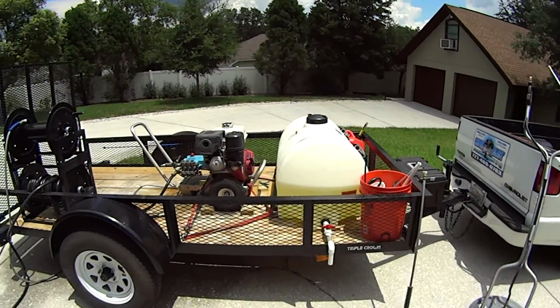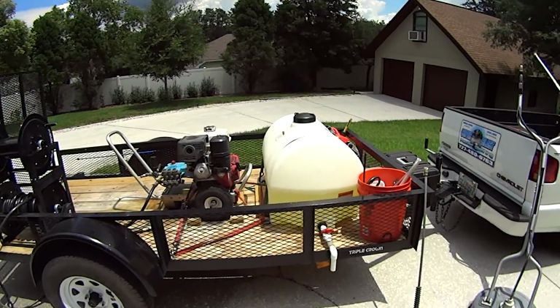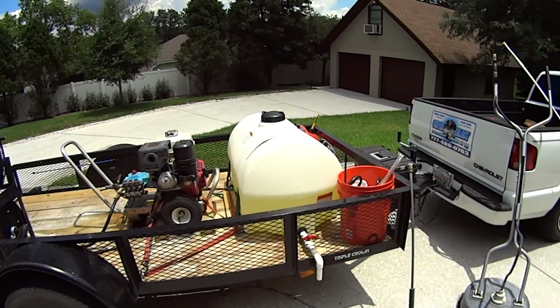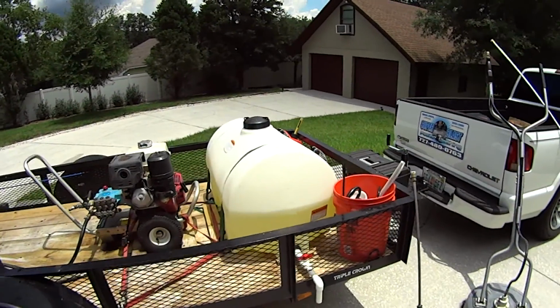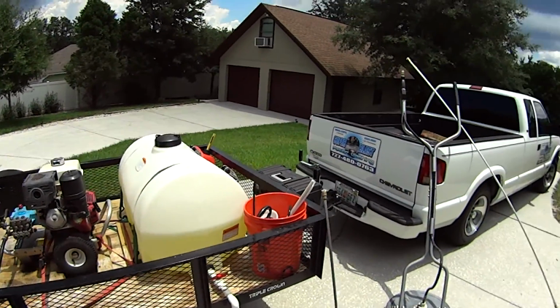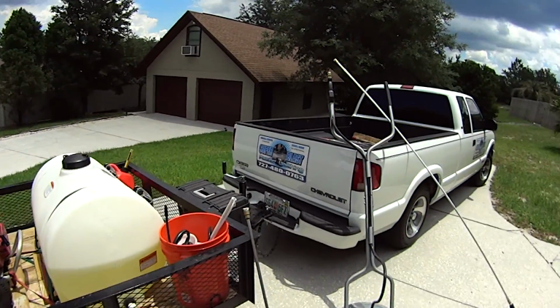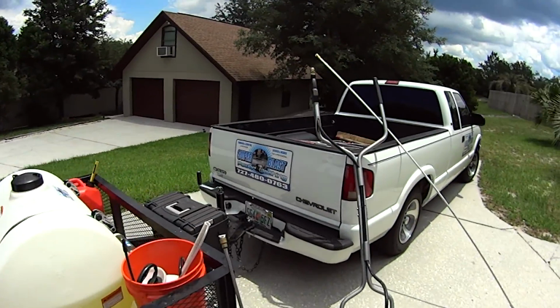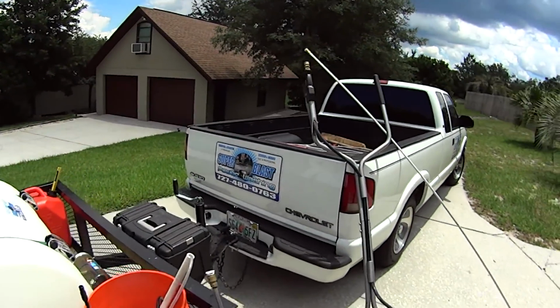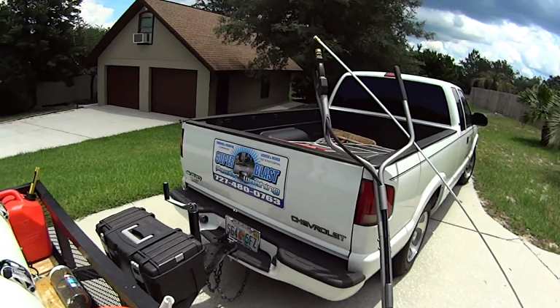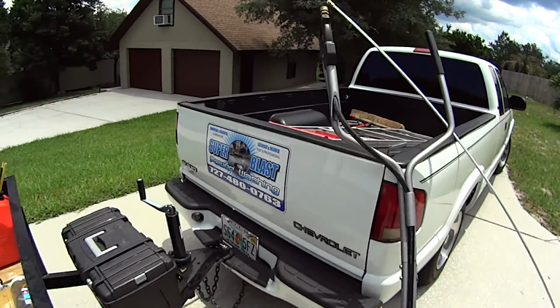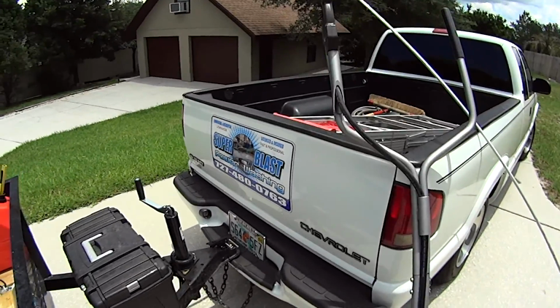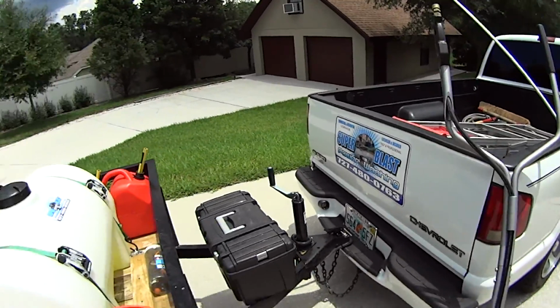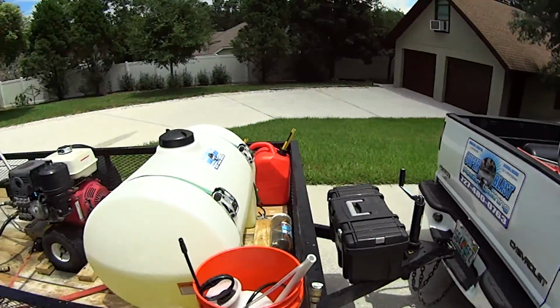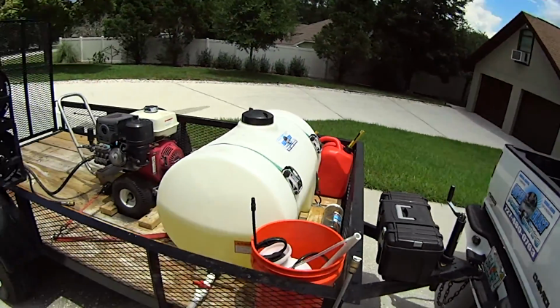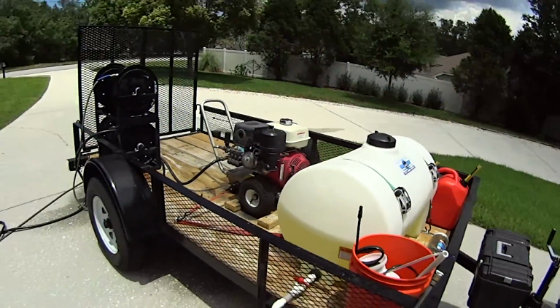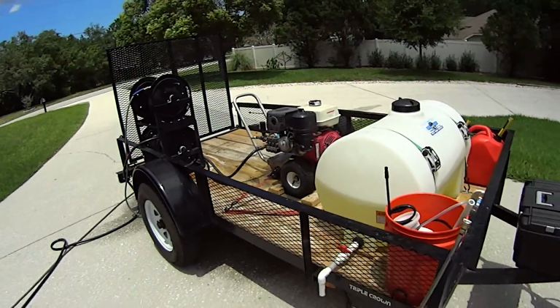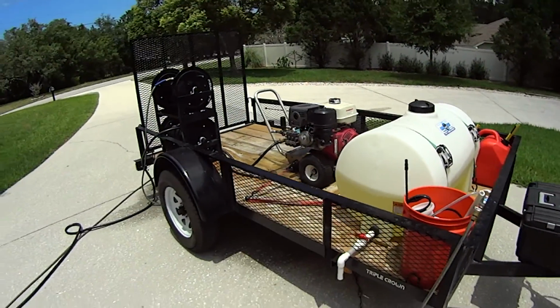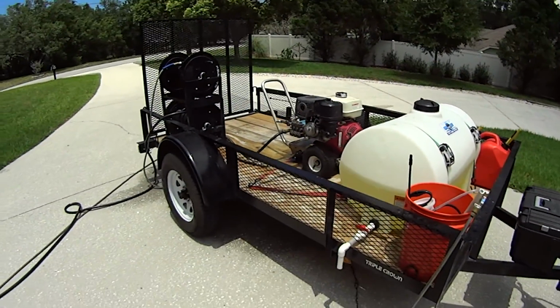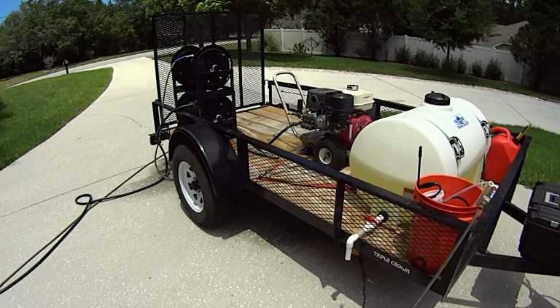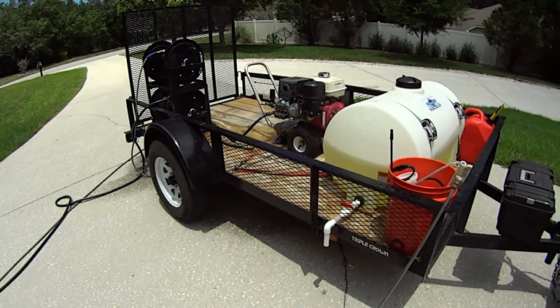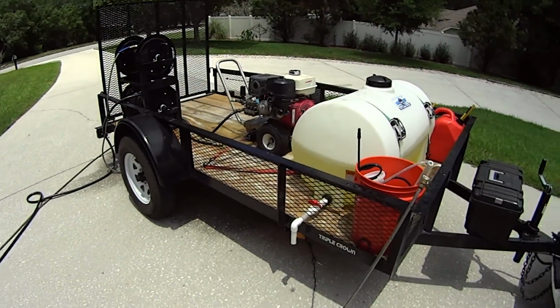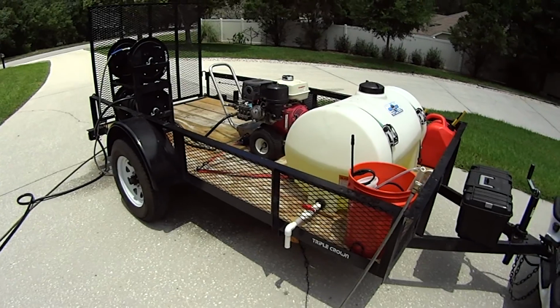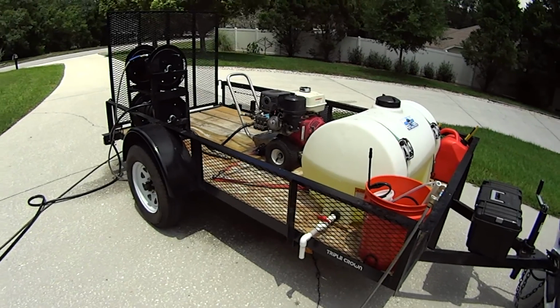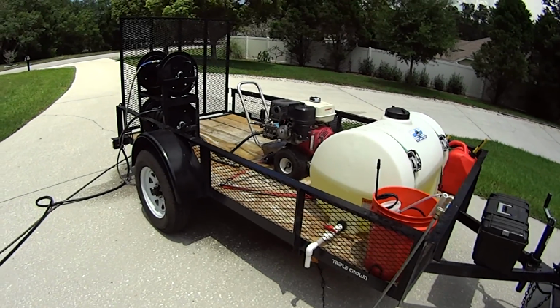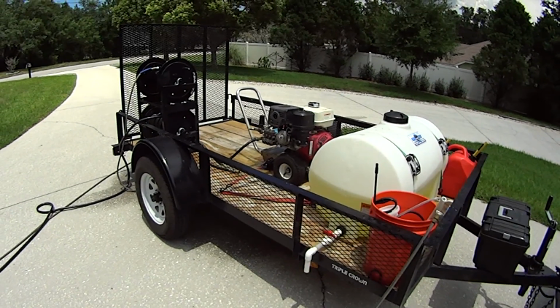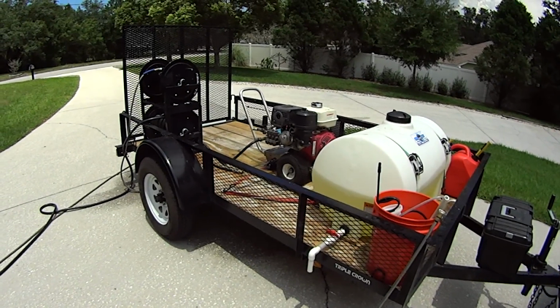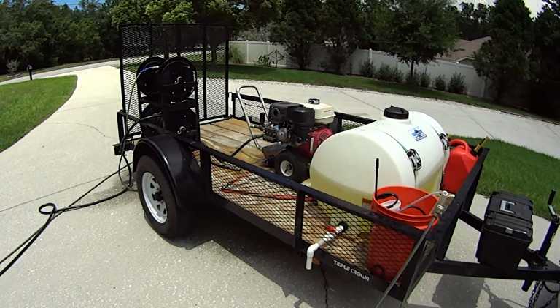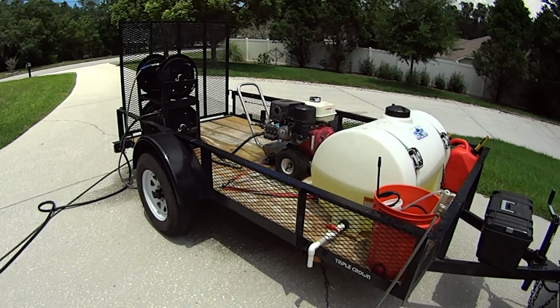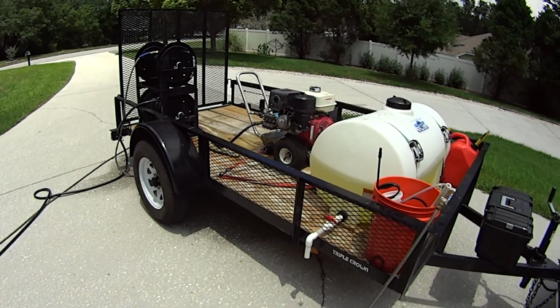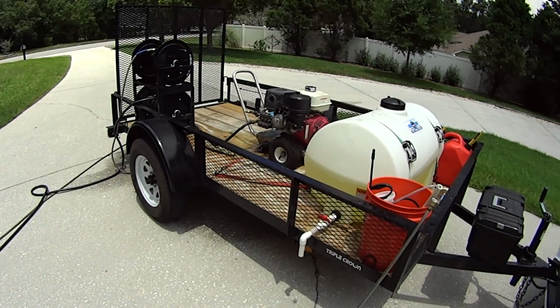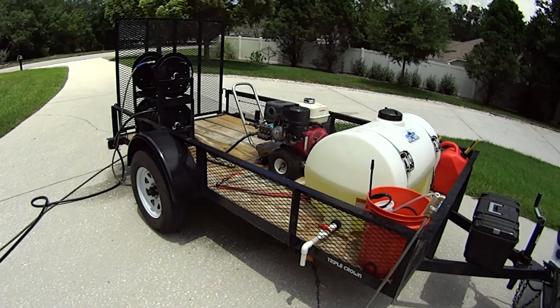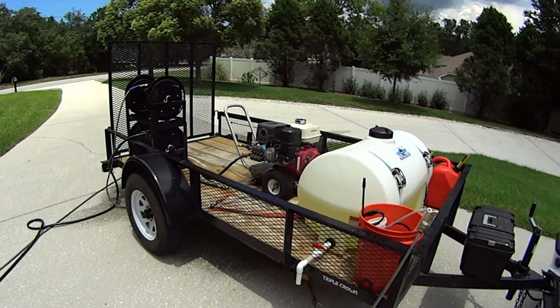I am Don from Super Blast Power Washing. If you're going to get in business power washing, make it simple, make it easy, get a routine and it's so easy it's not even funny. Have a great day.